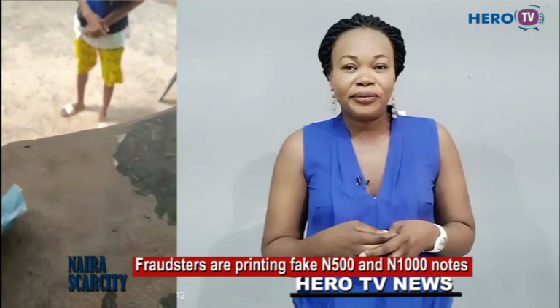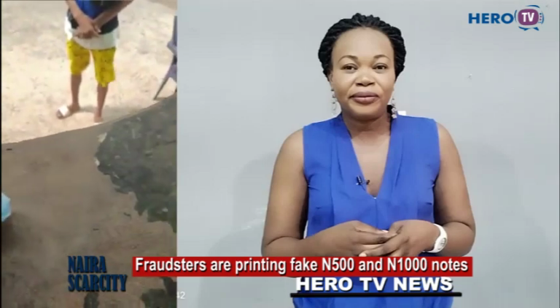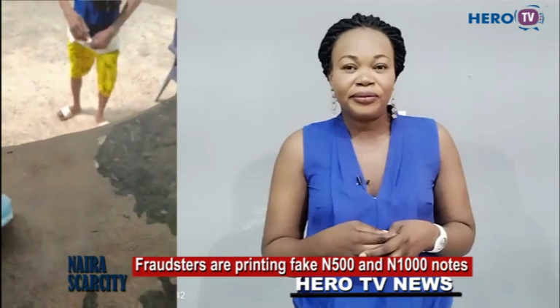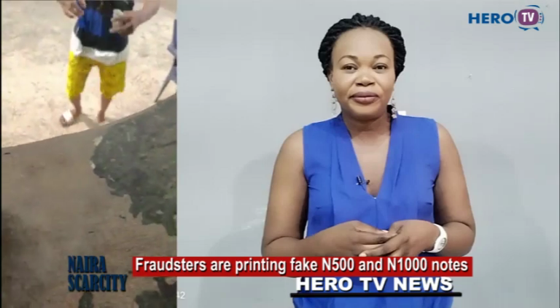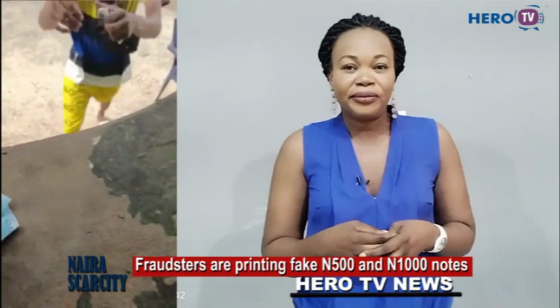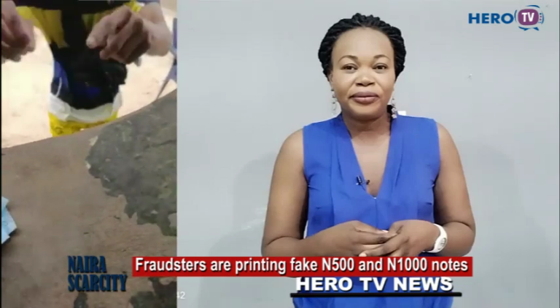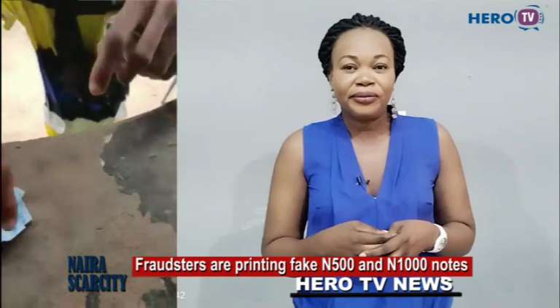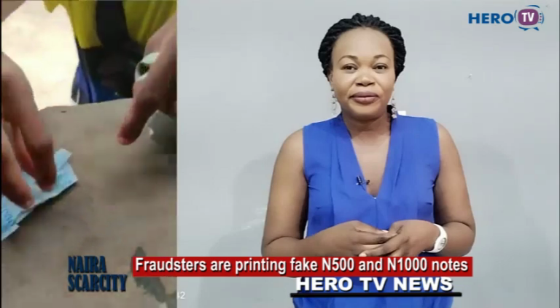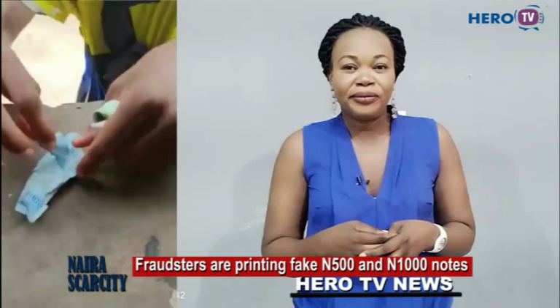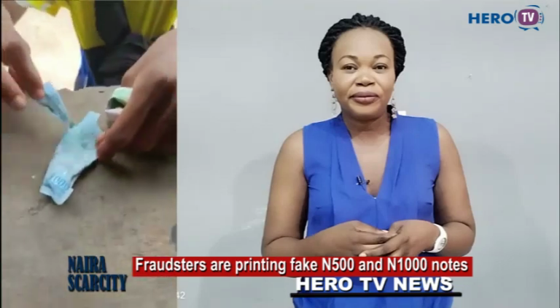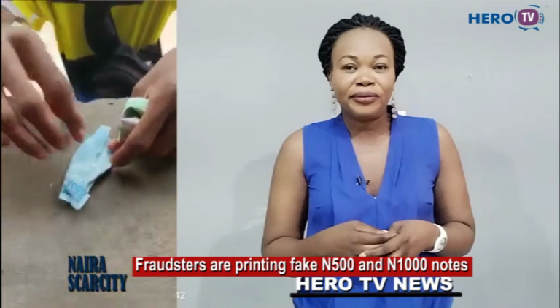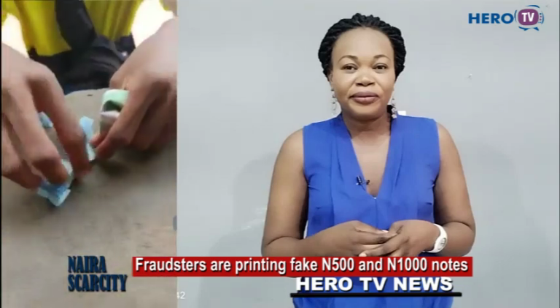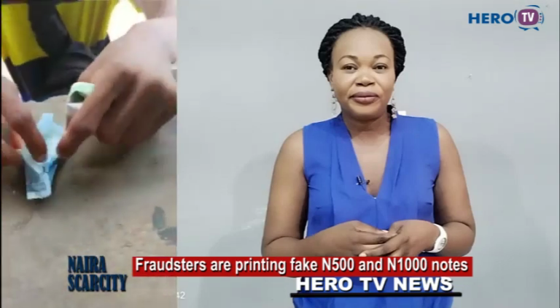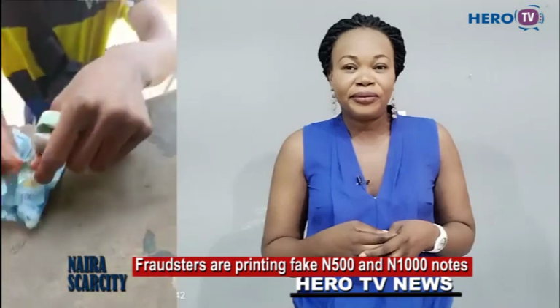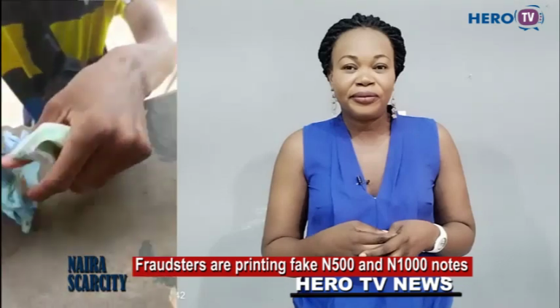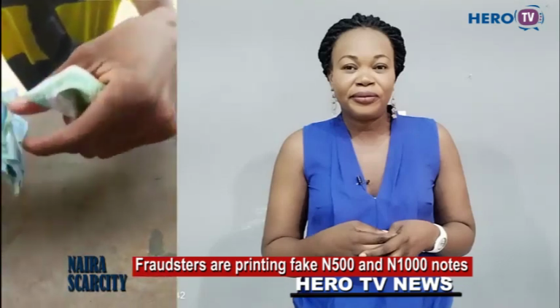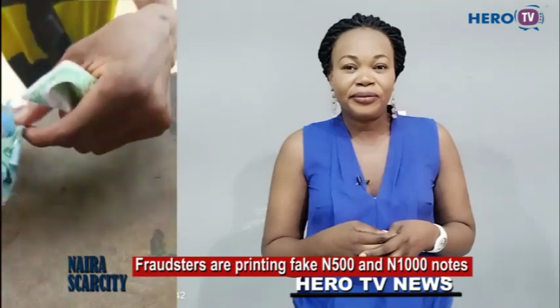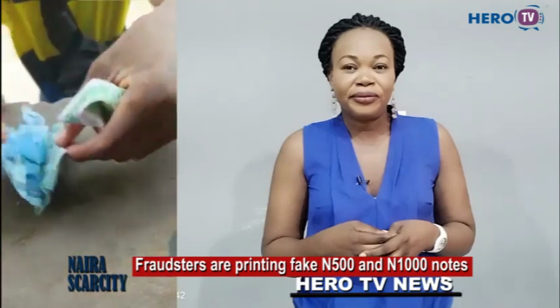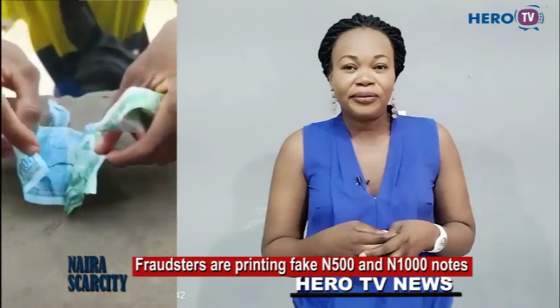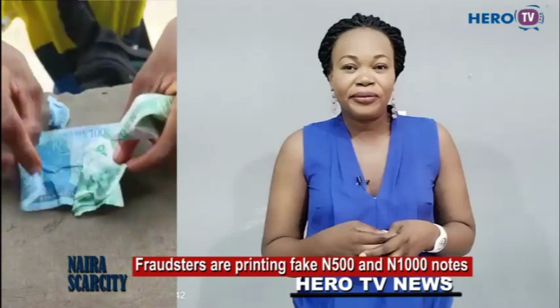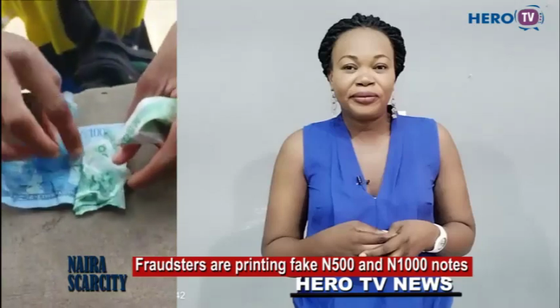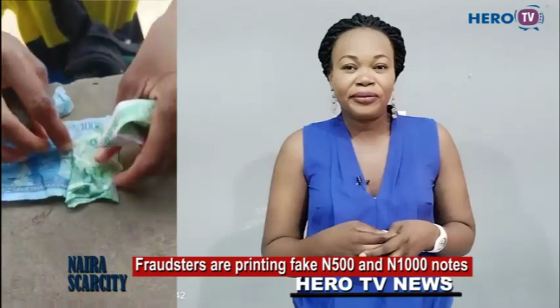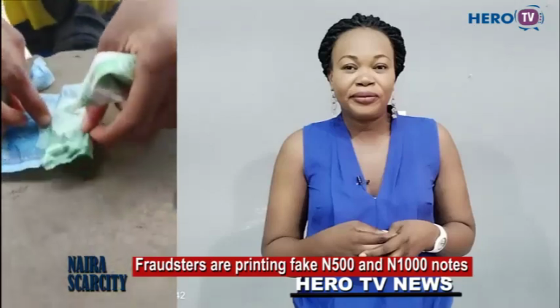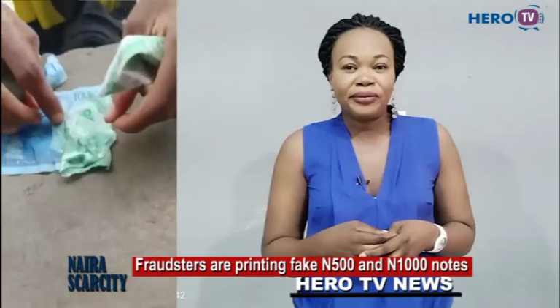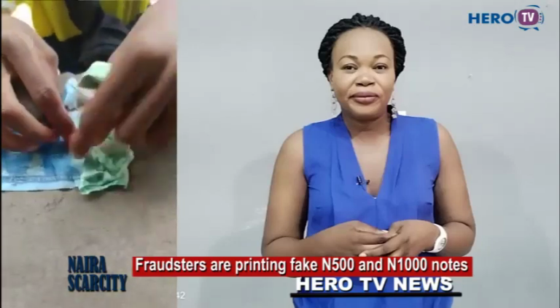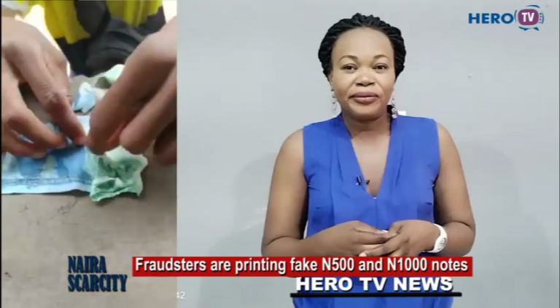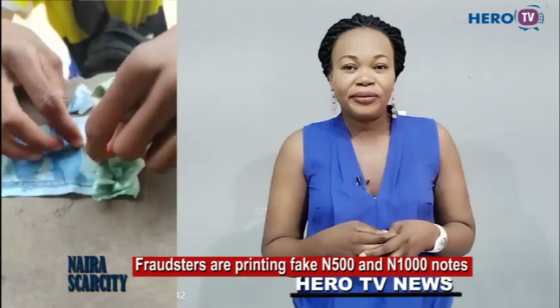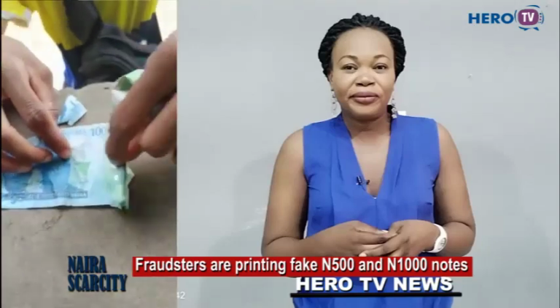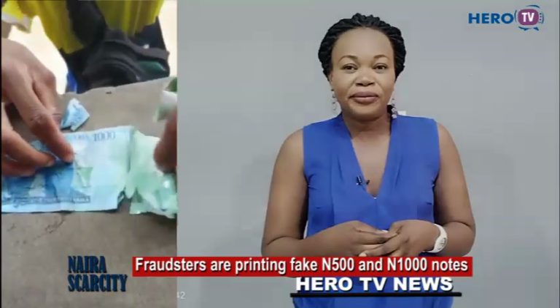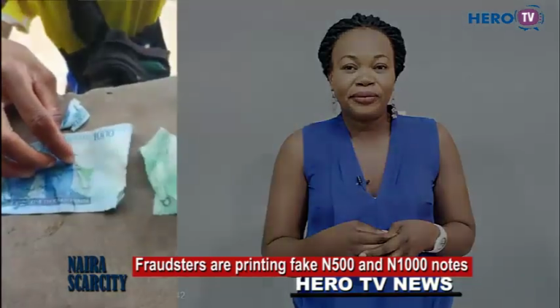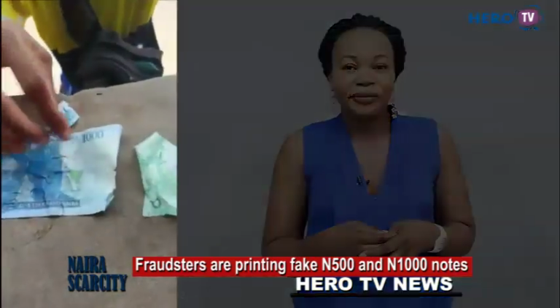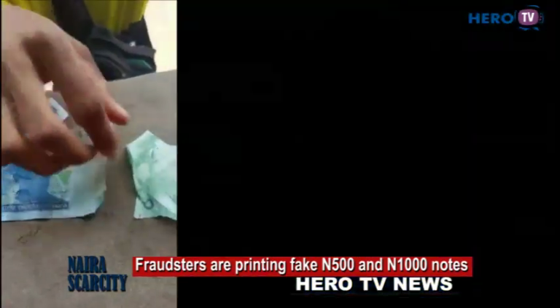Open it, let me see. This is one of the POS operators — they have been given this fake money. The people should be very, very careful.